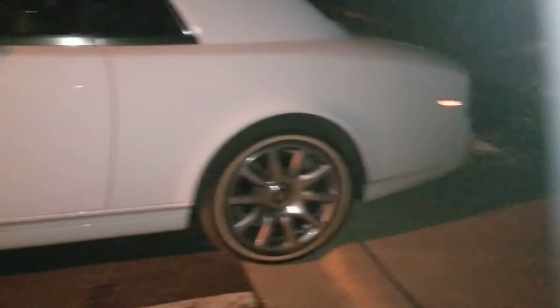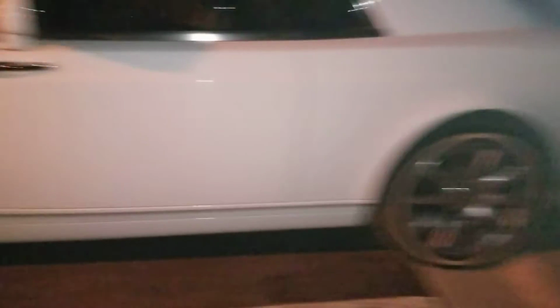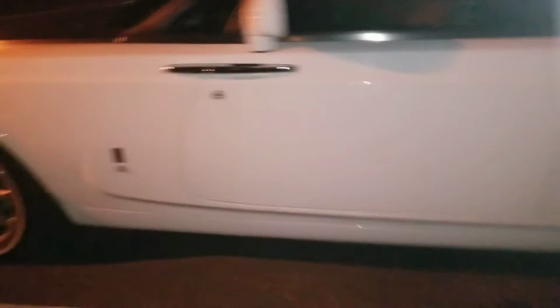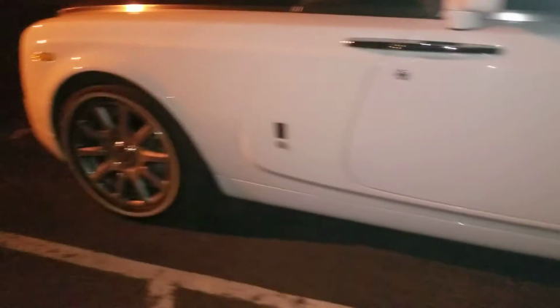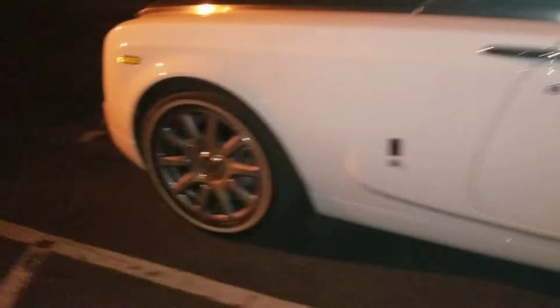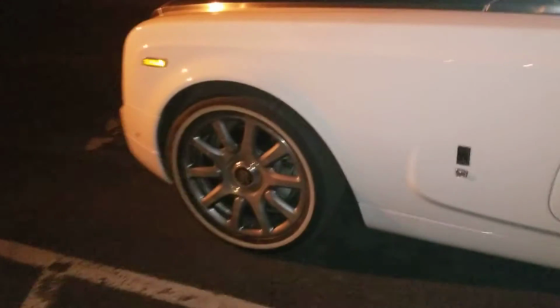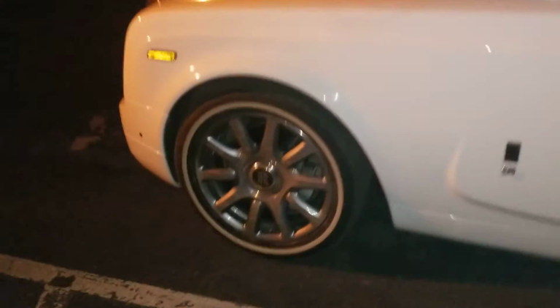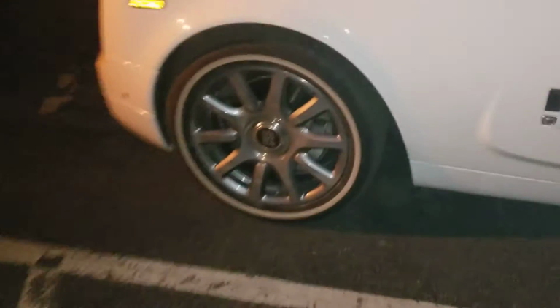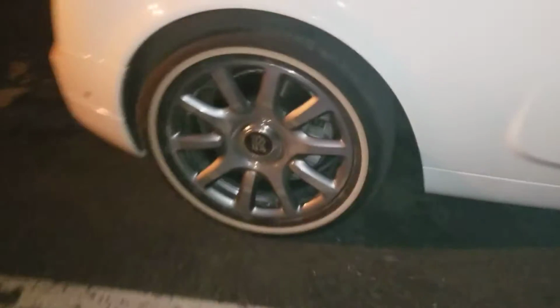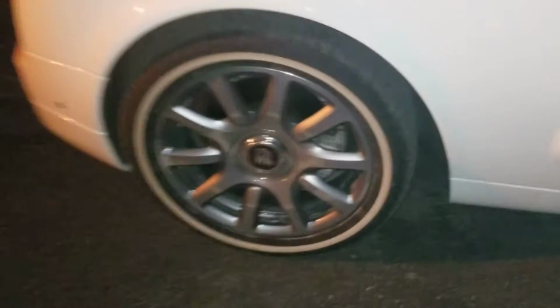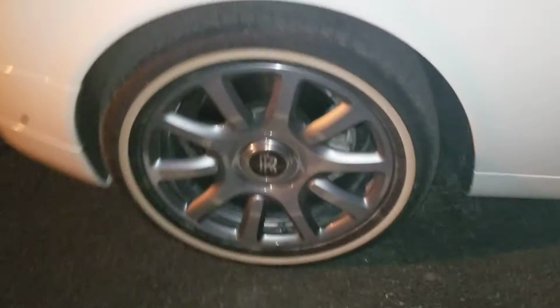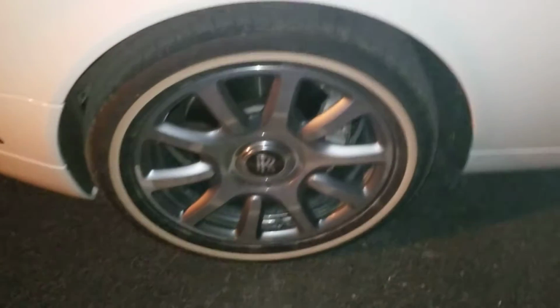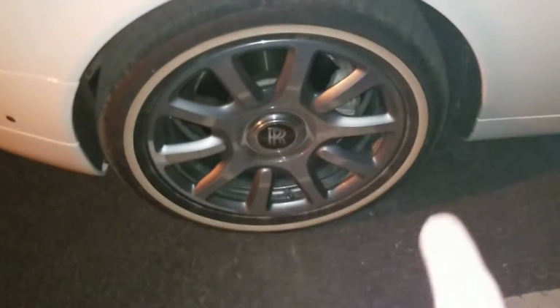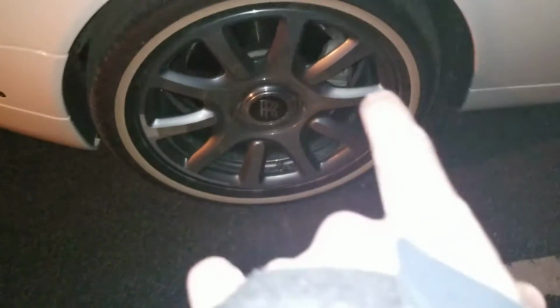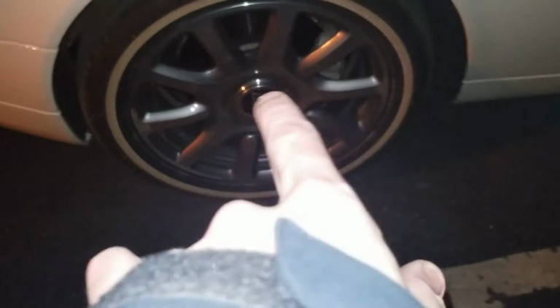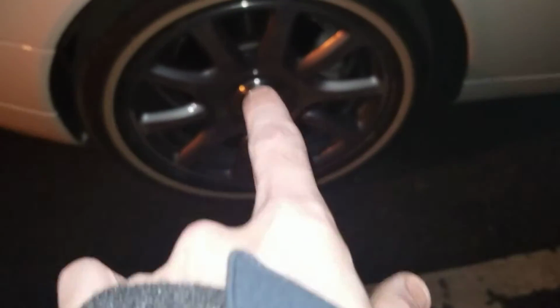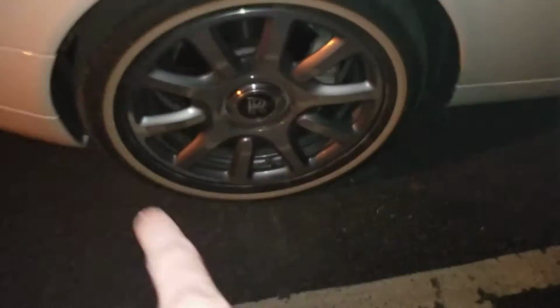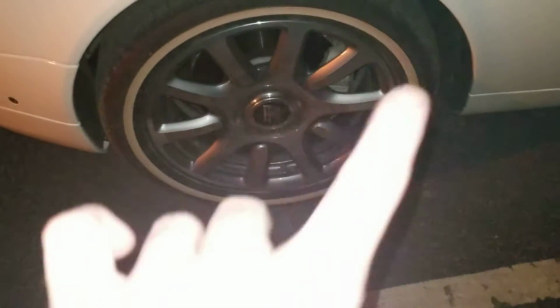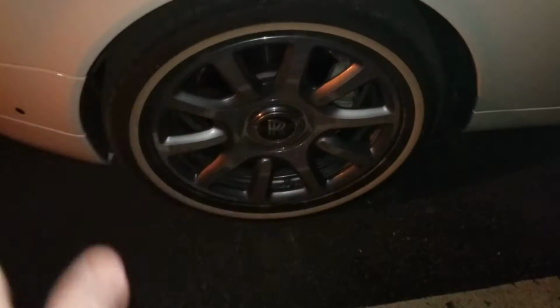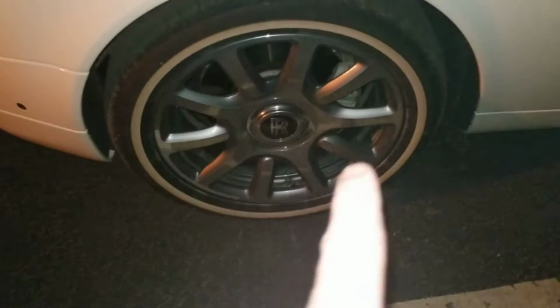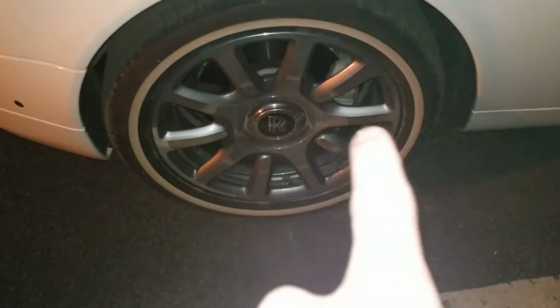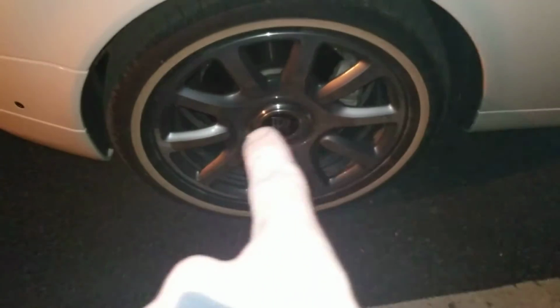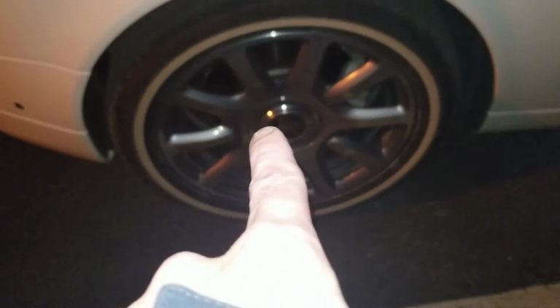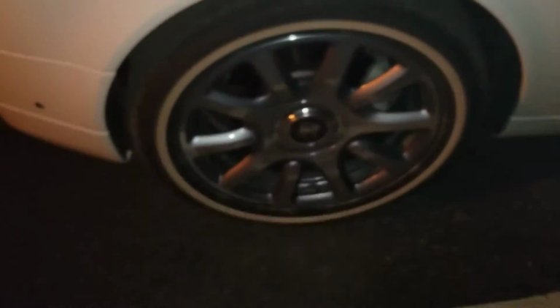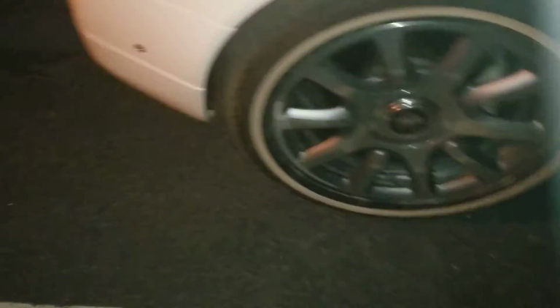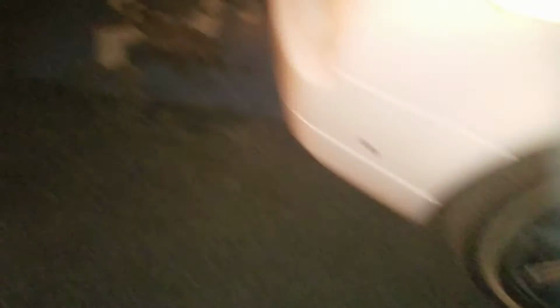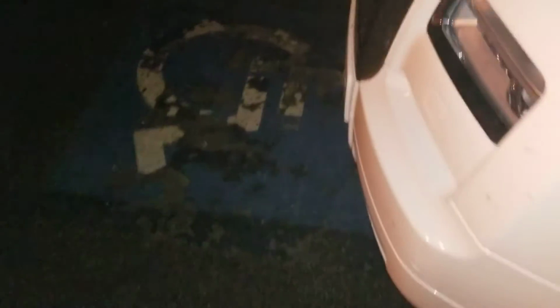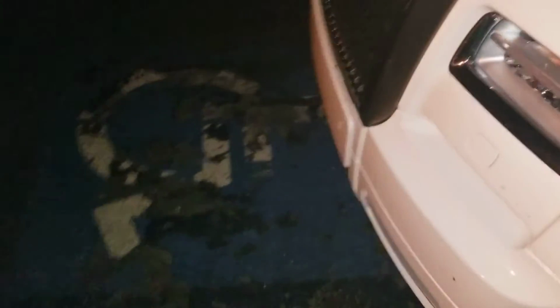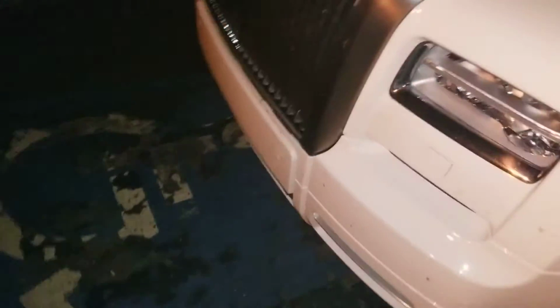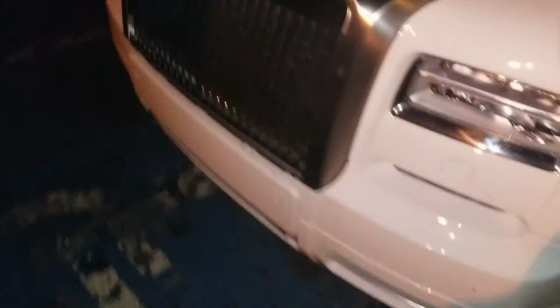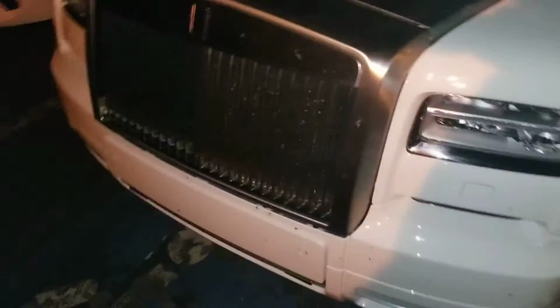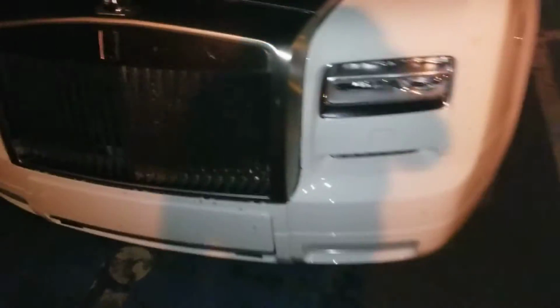Whenever you drive this vehicle, those center caps, they stay like that. When the wheel's spinning, it just stays in the center like that. It's pretty neat.